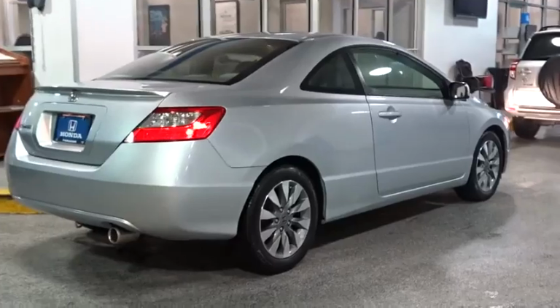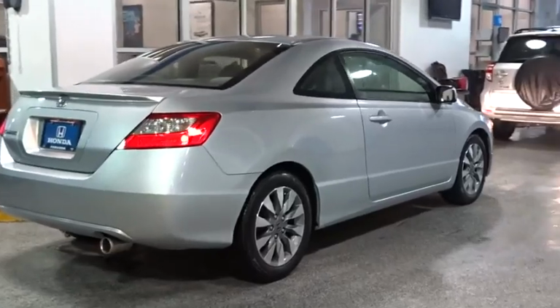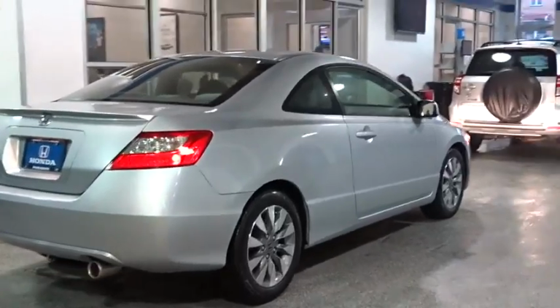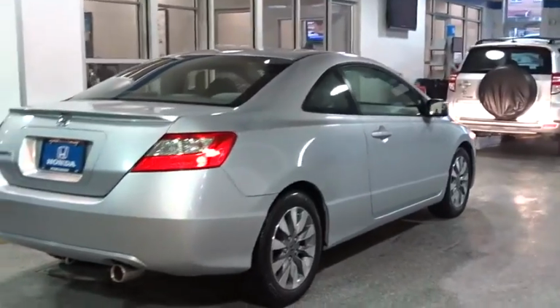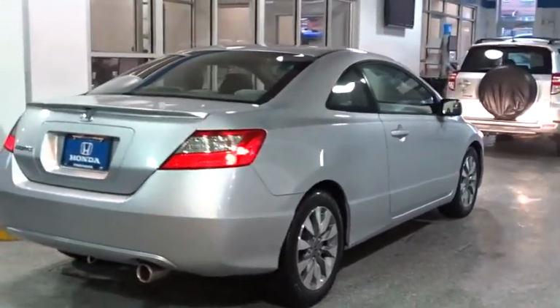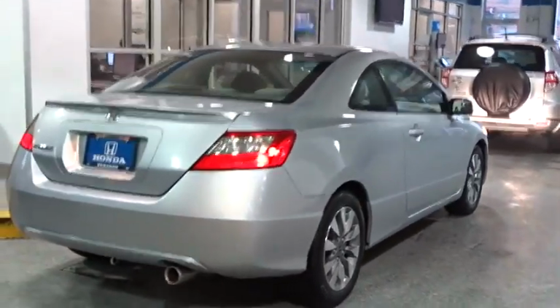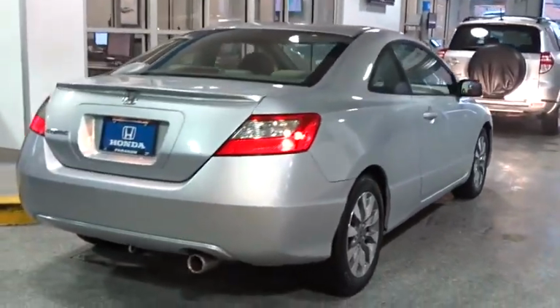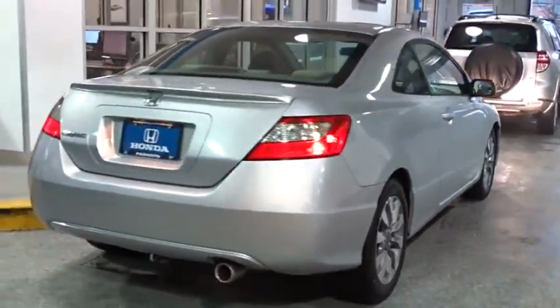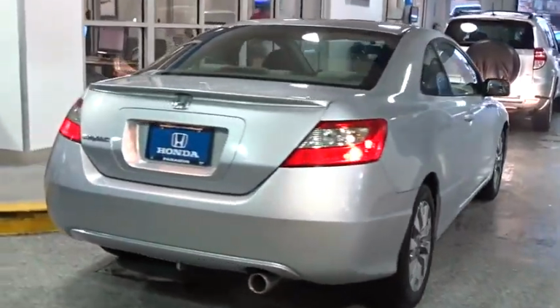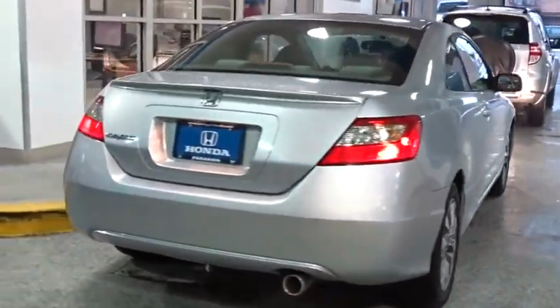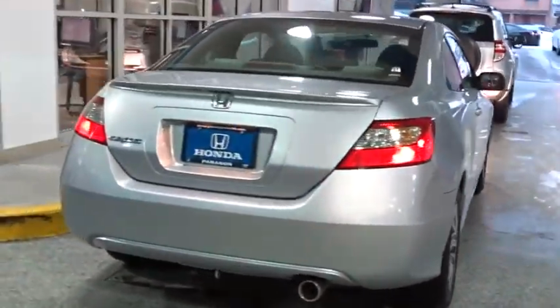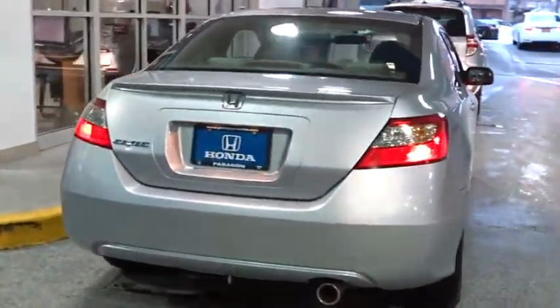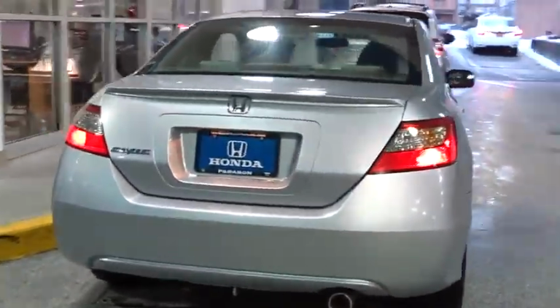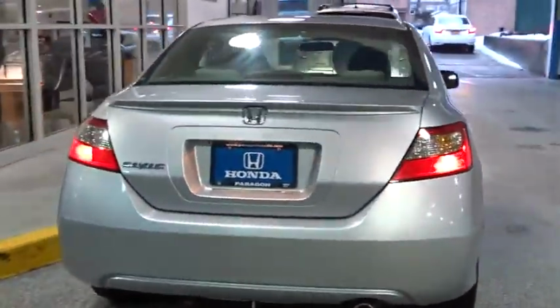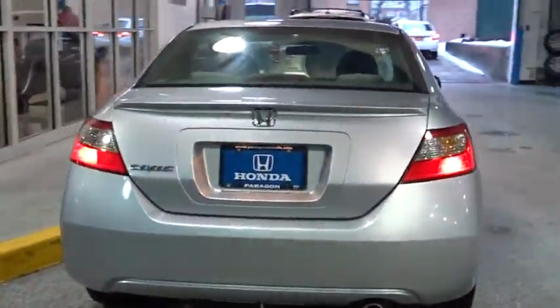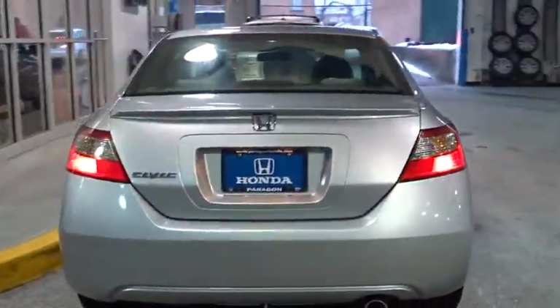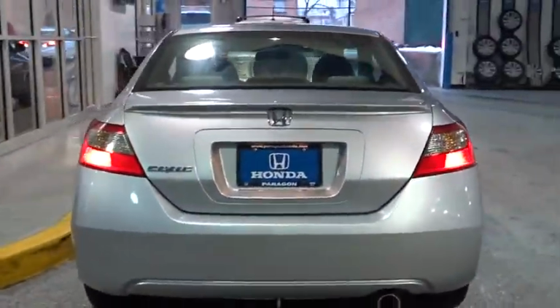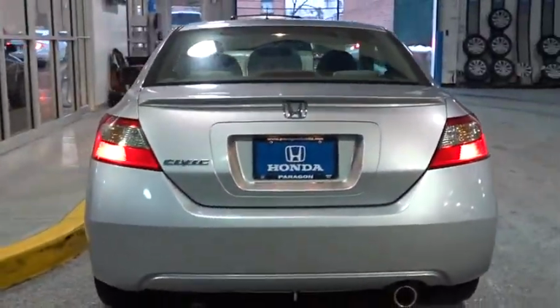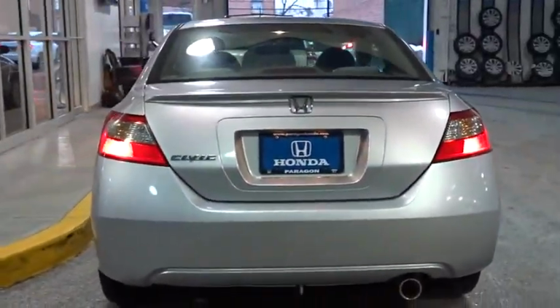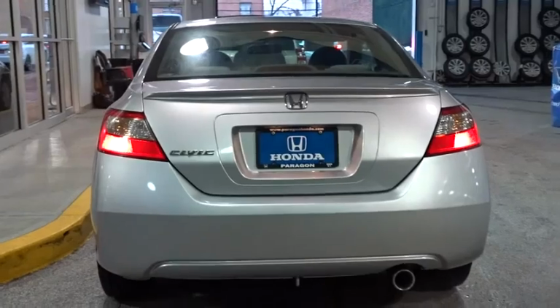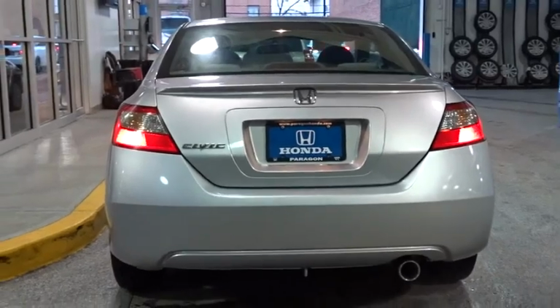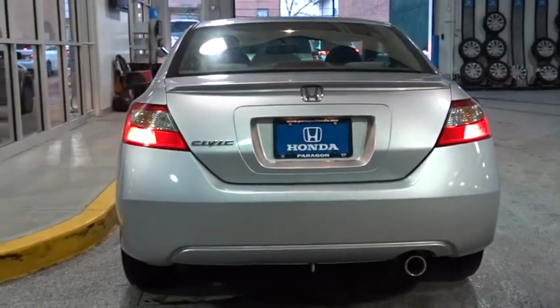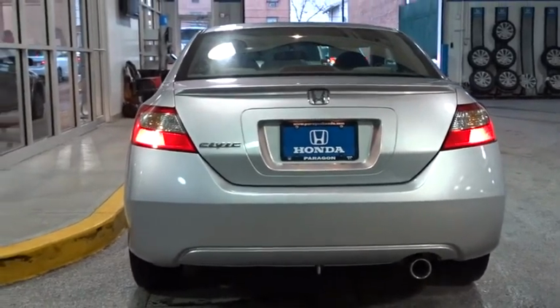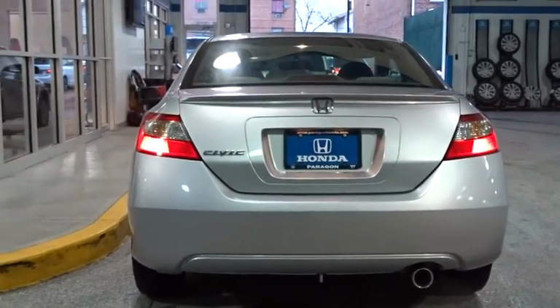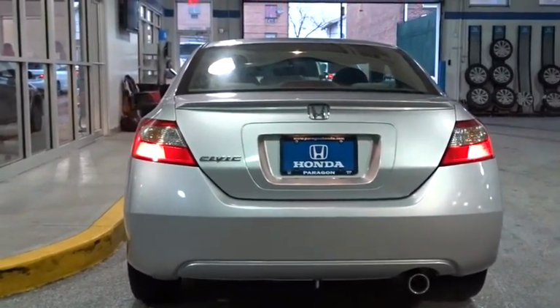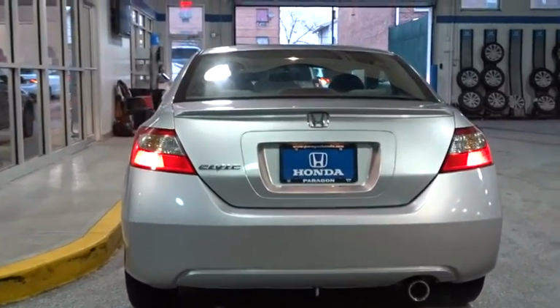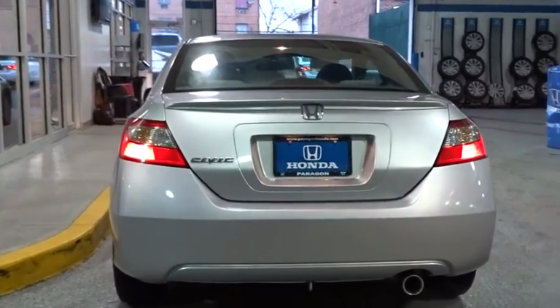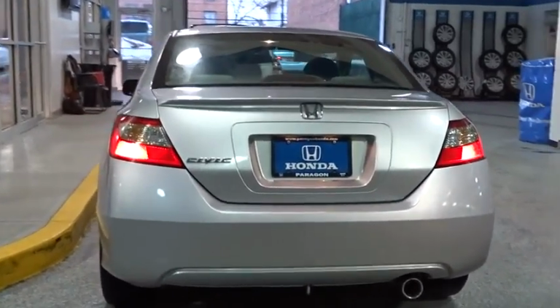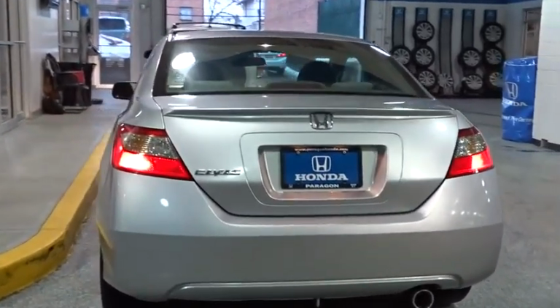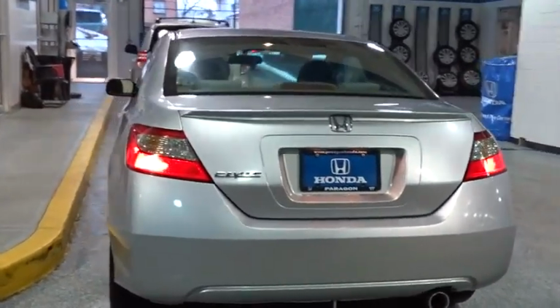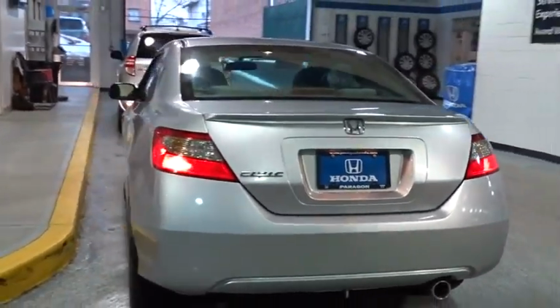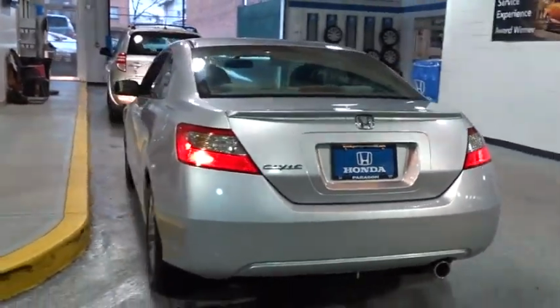Here are some of this vehicle's great options: dual airbags, power steering, alloy wheels, air conditioning, and four-wheel disc brakes.